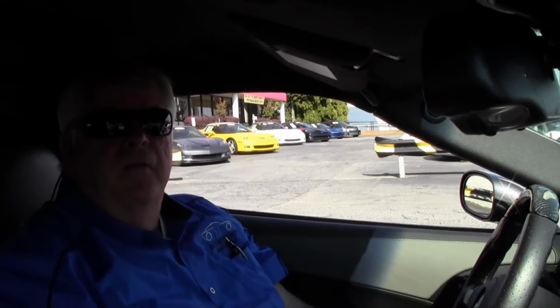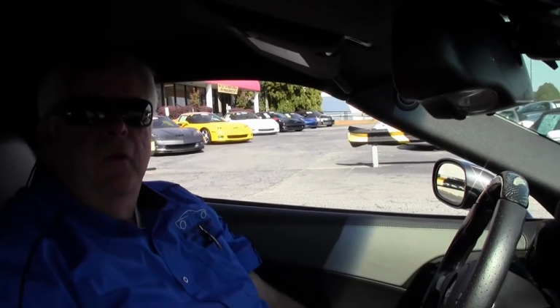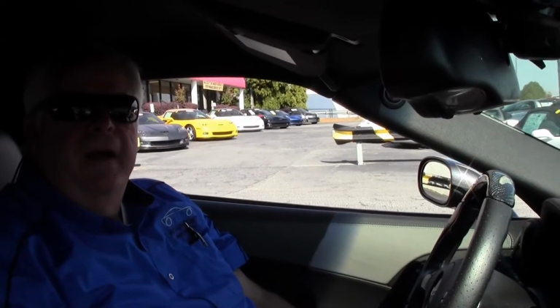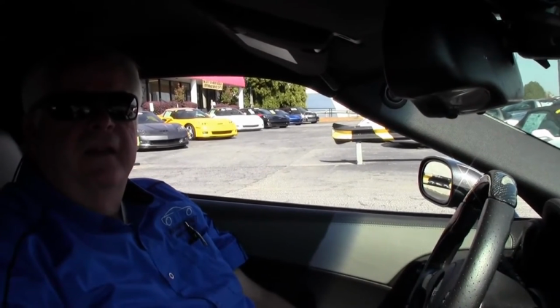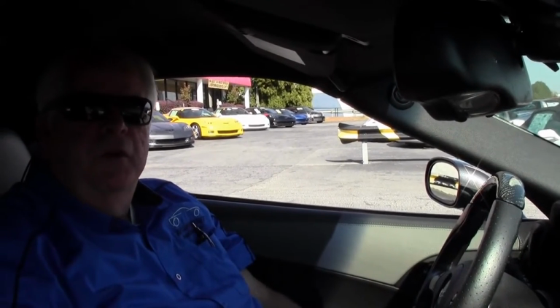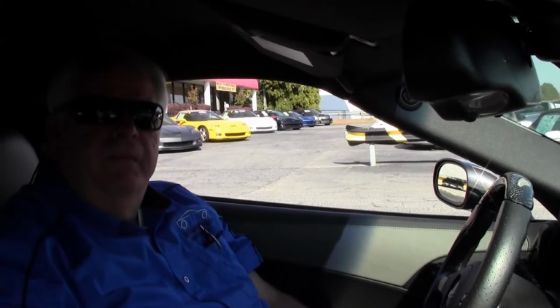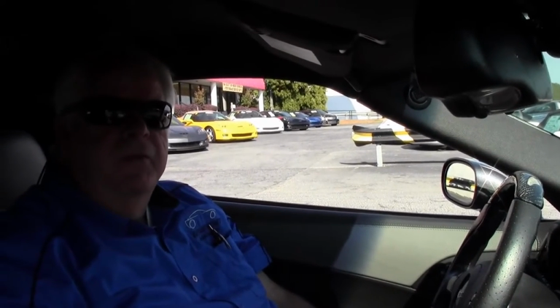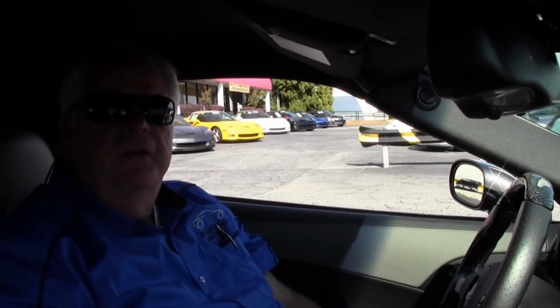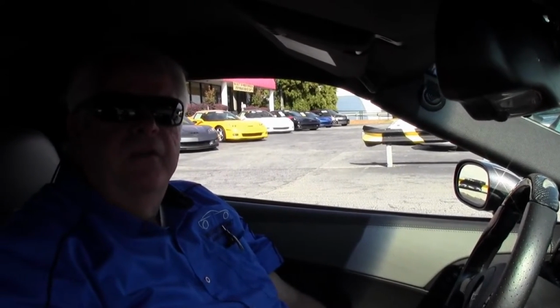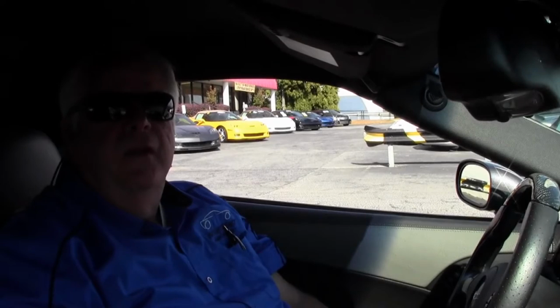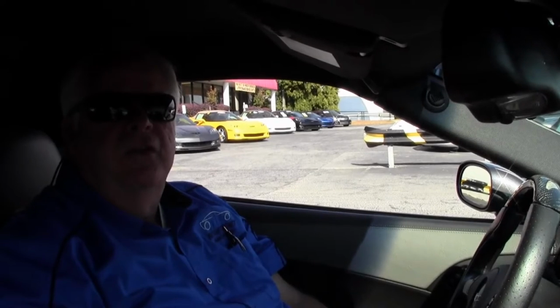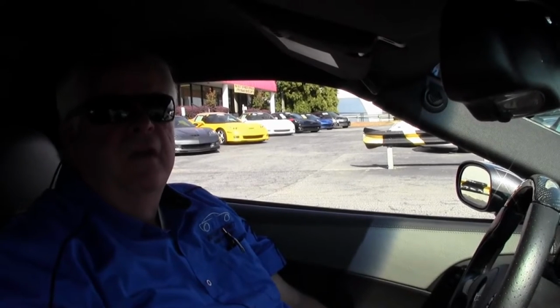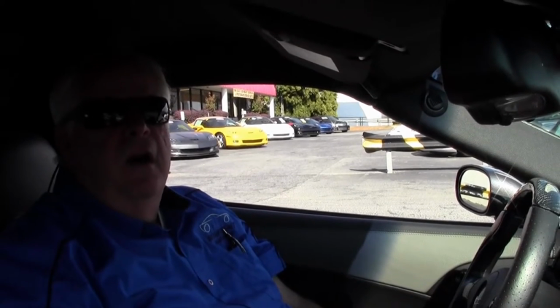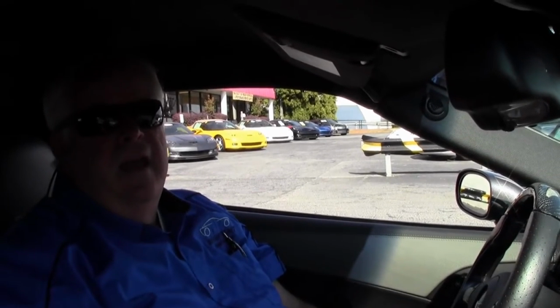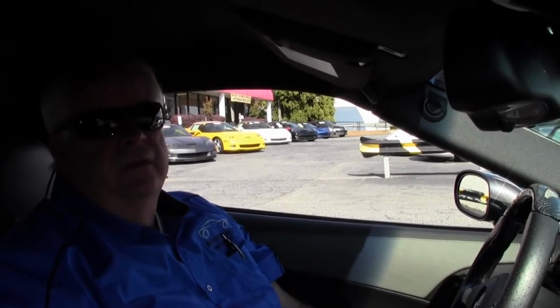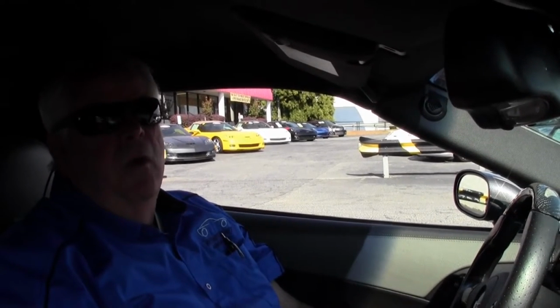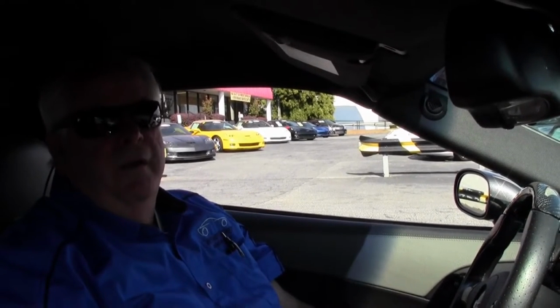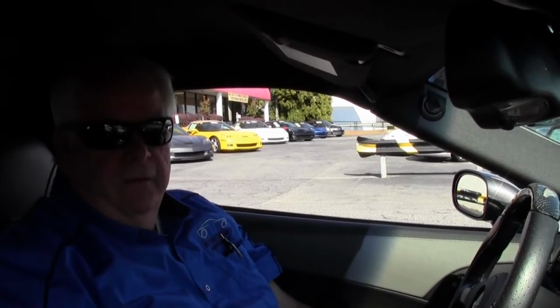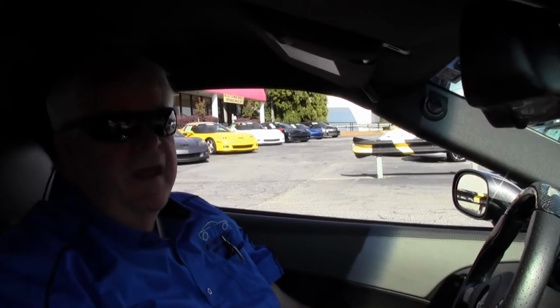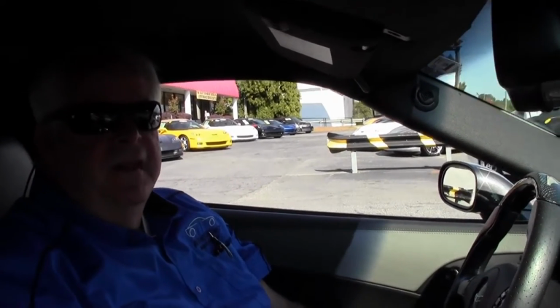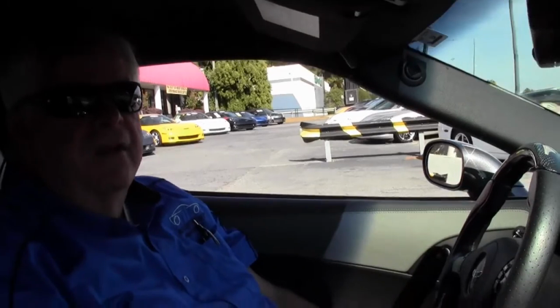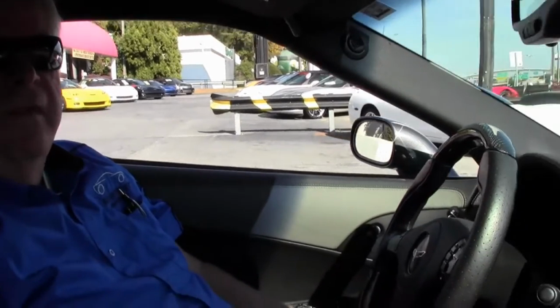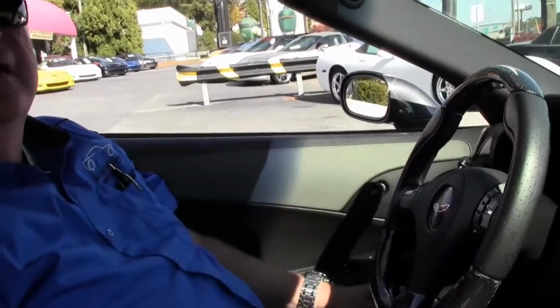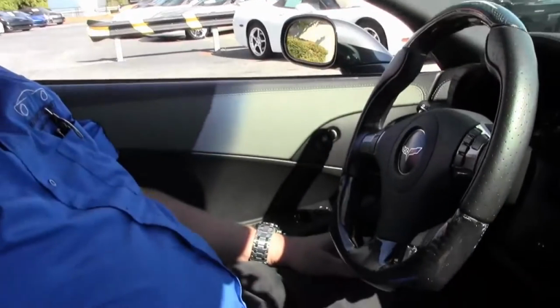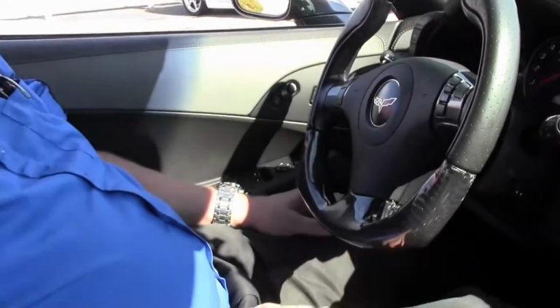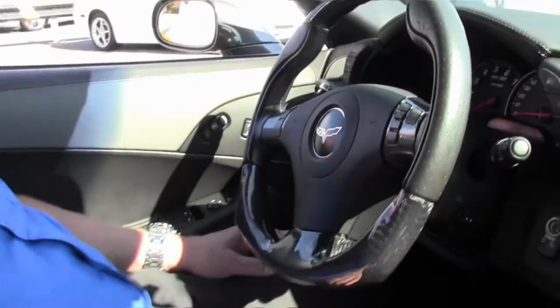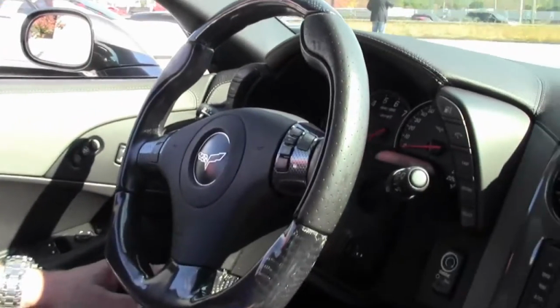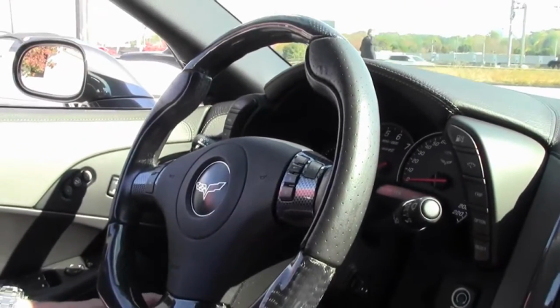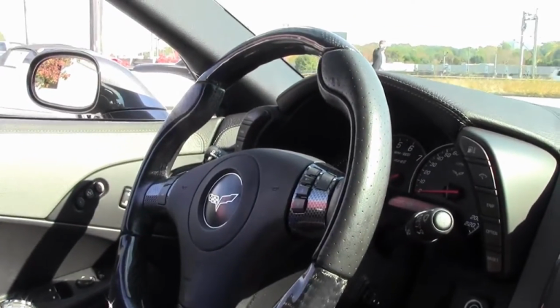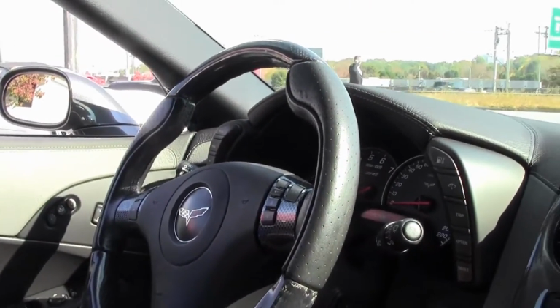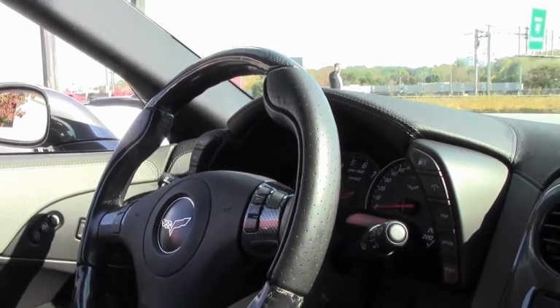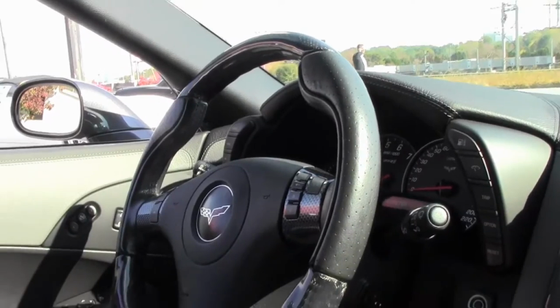Hello folks, welcome to Buy a Vet in Atlanta, Georgia. My name is Rick Engel. Today I'm going to take you on a test drive on this absolutely wonderful 2009 Corvette ZR1 with a little over 28,000 miles.